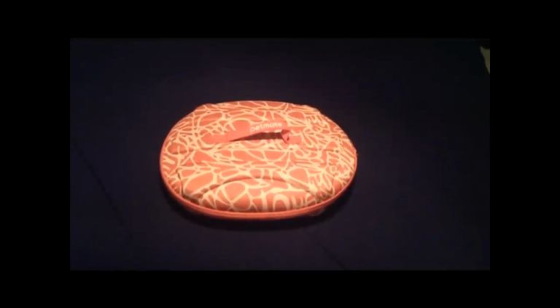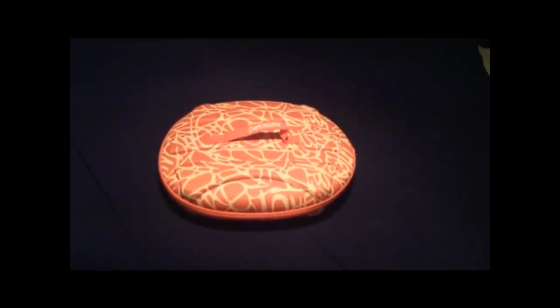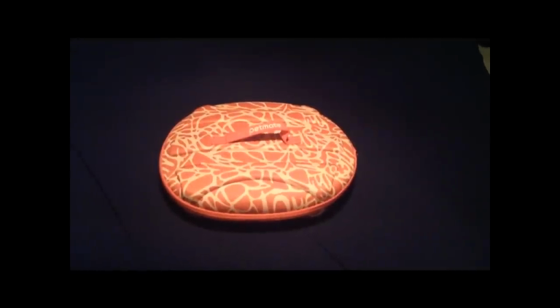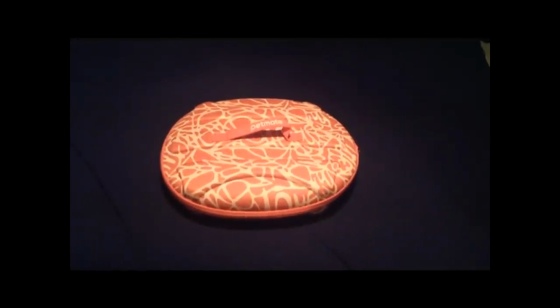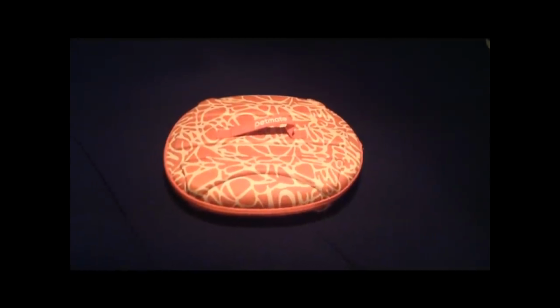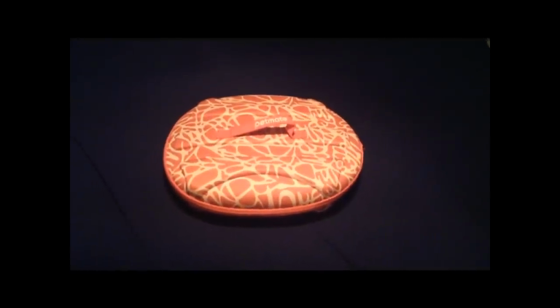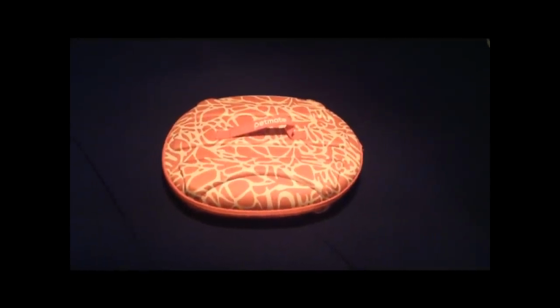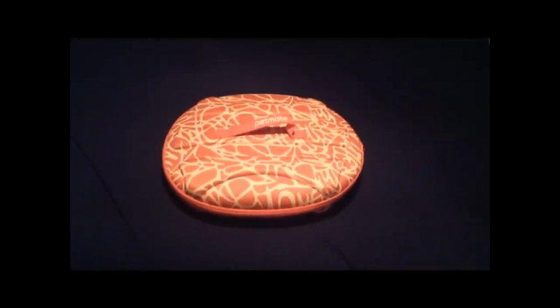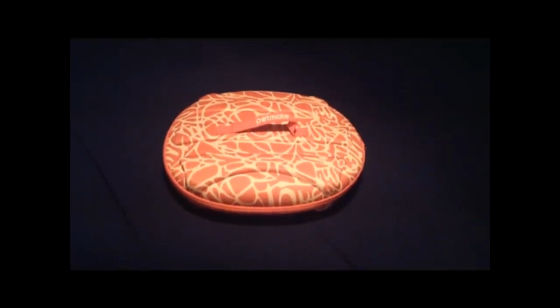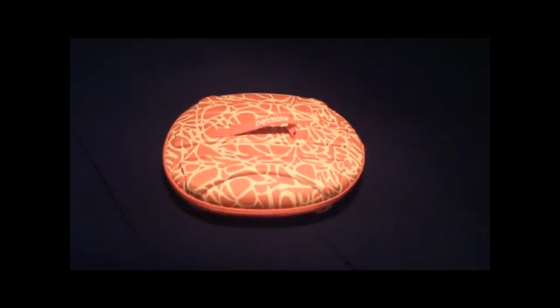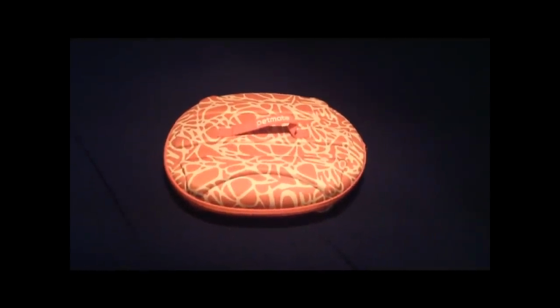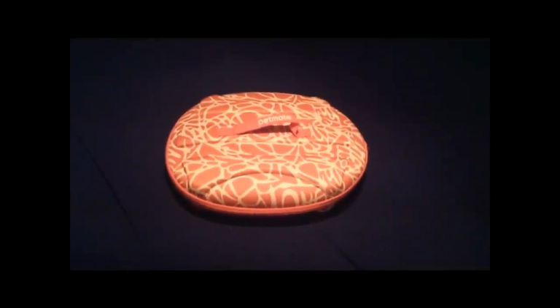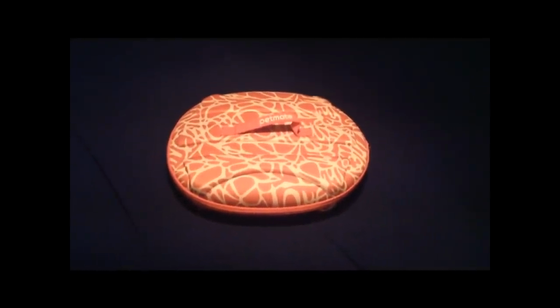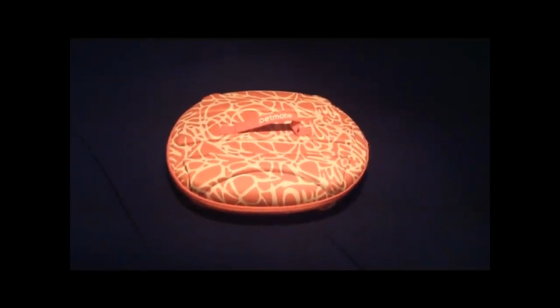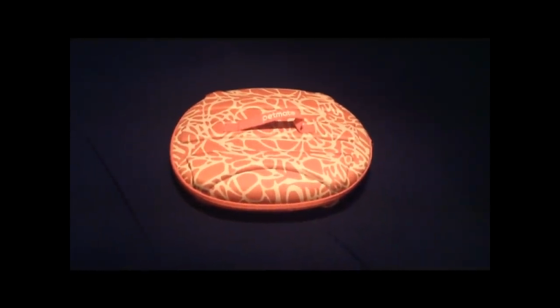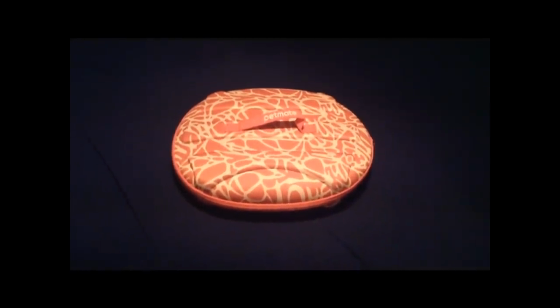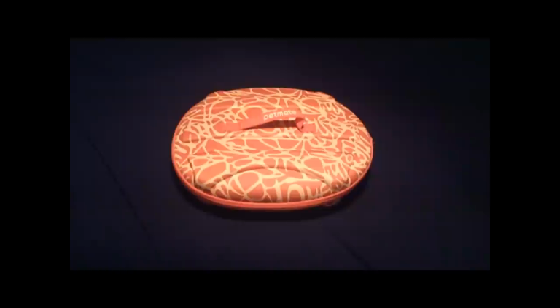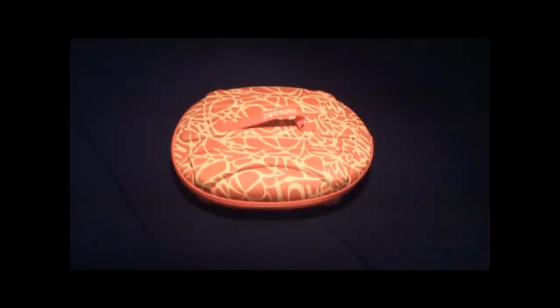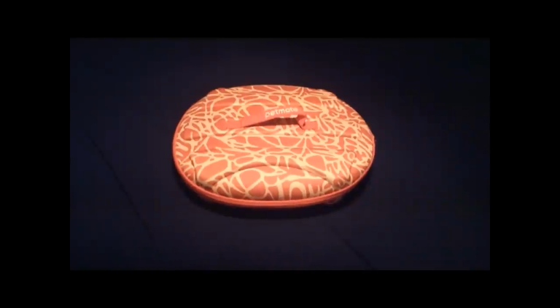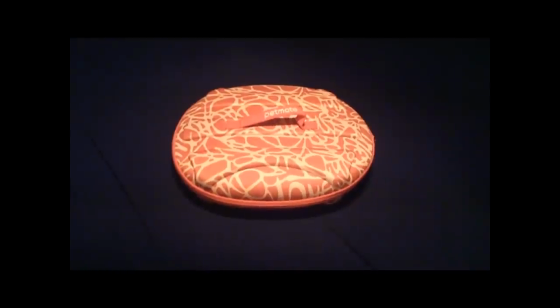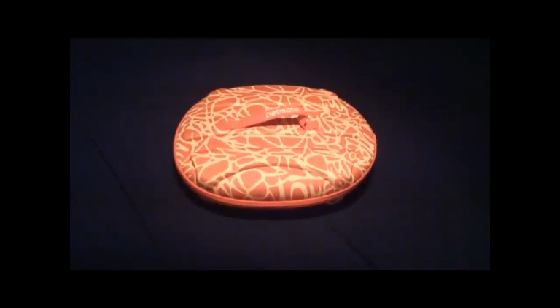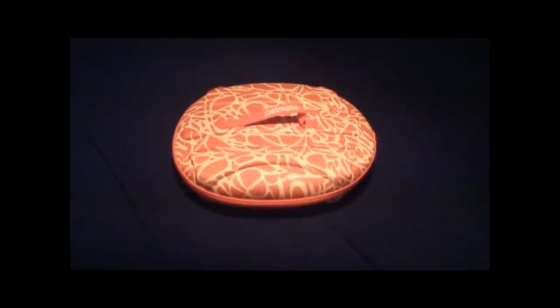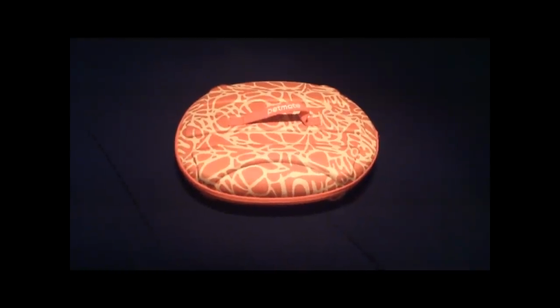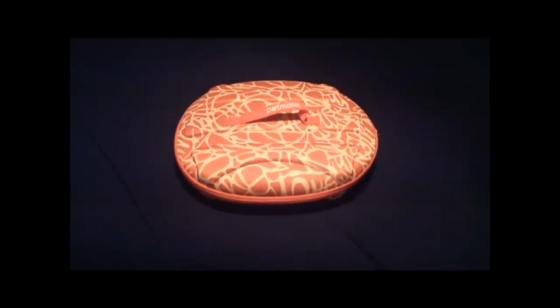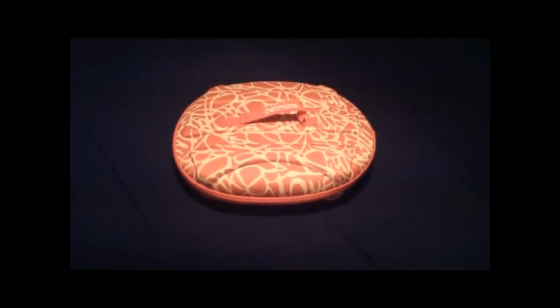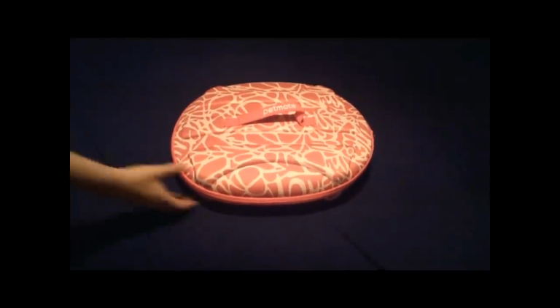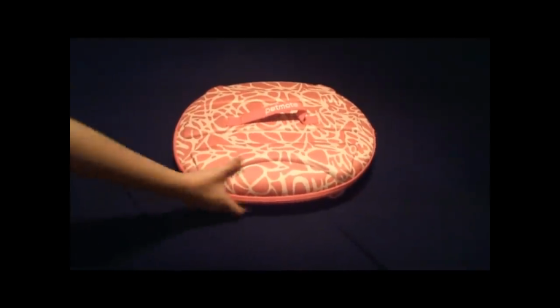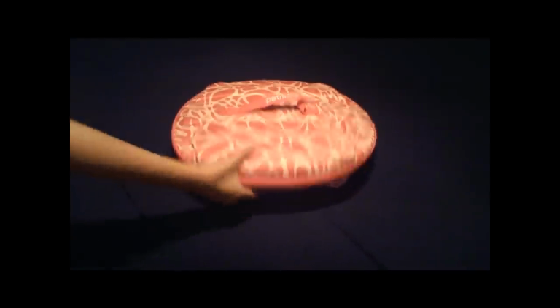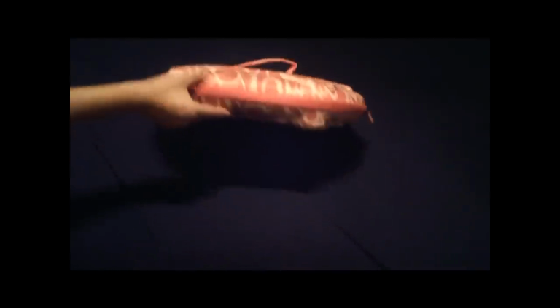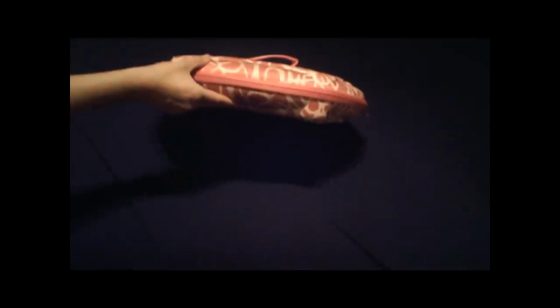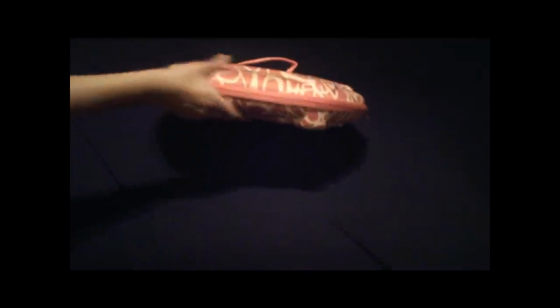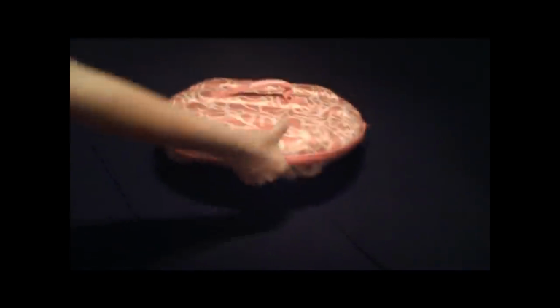I want to show you how easy it is to assemble the Petmate Curvations Pet Retreat. It's literally just a few zippers.